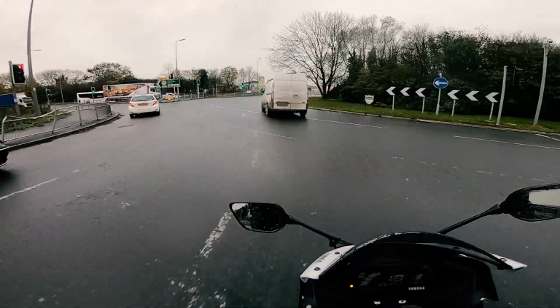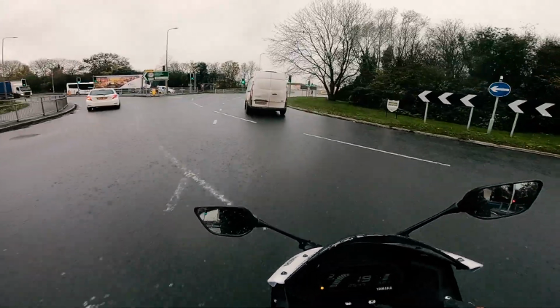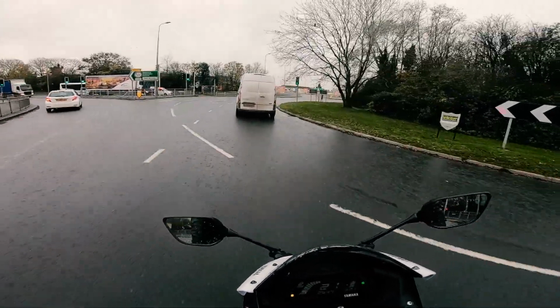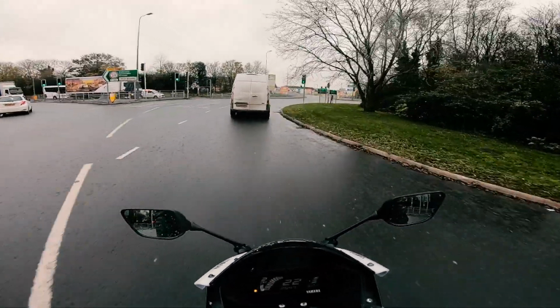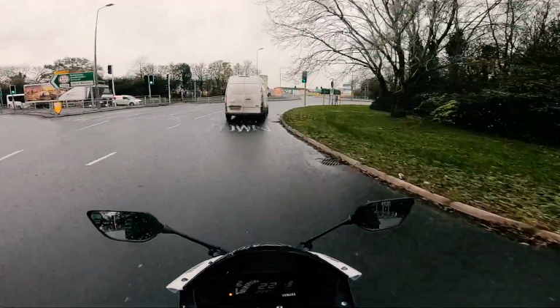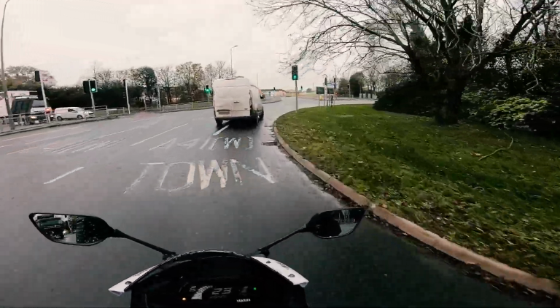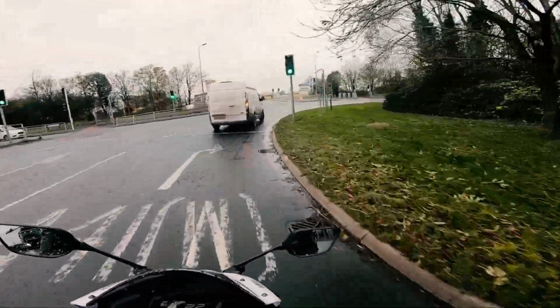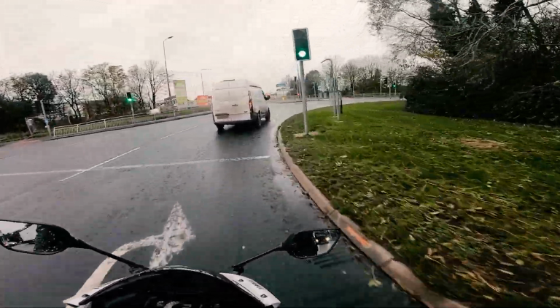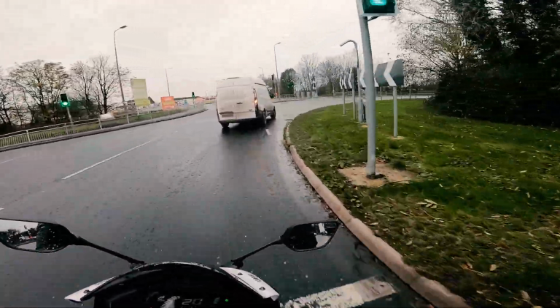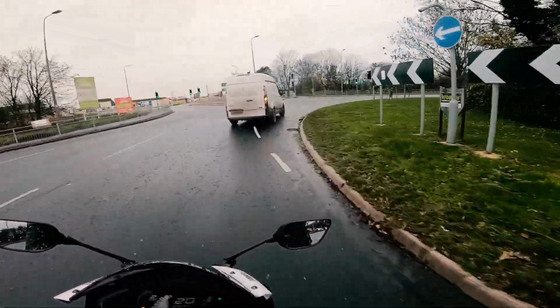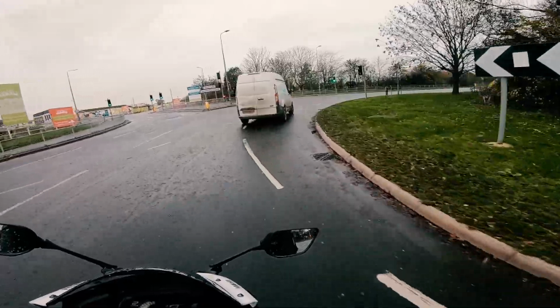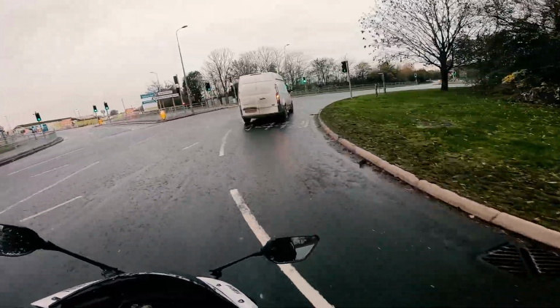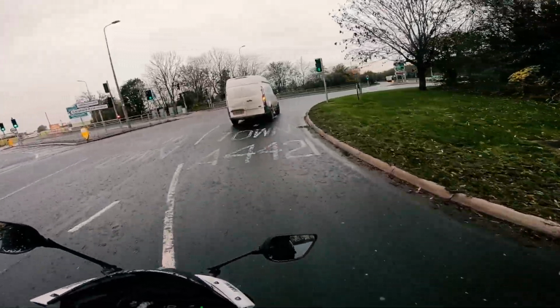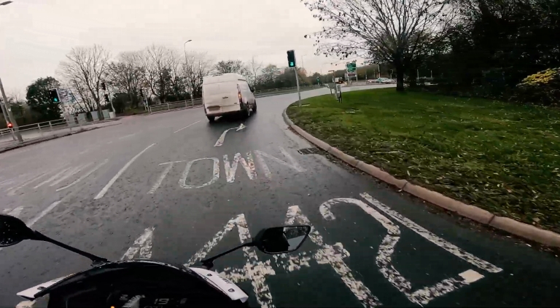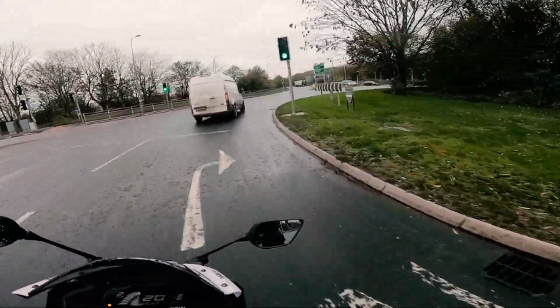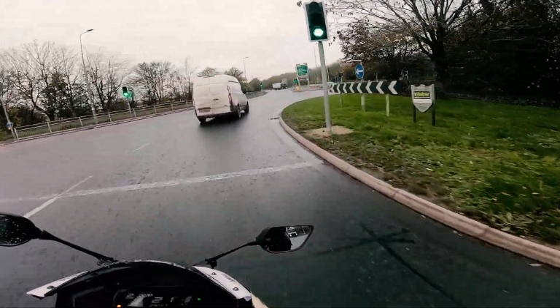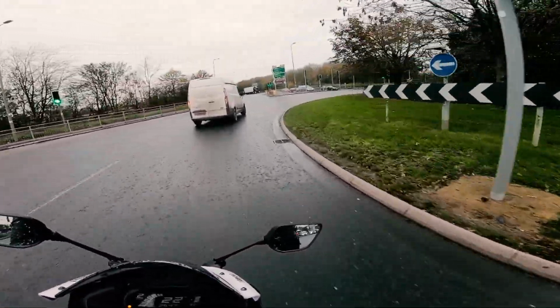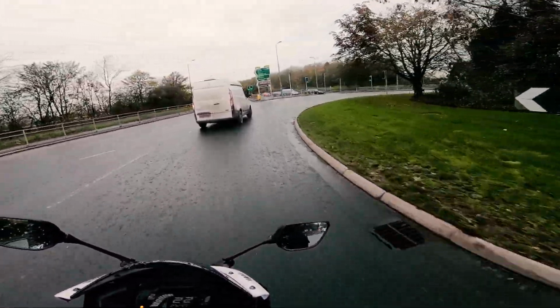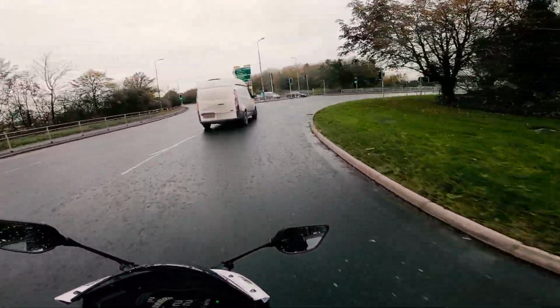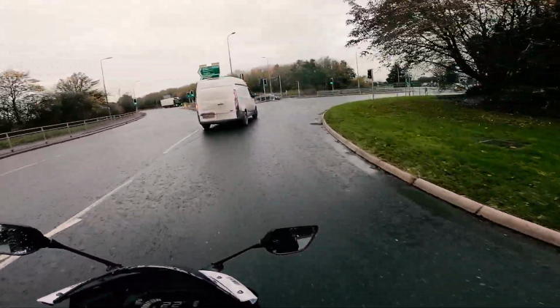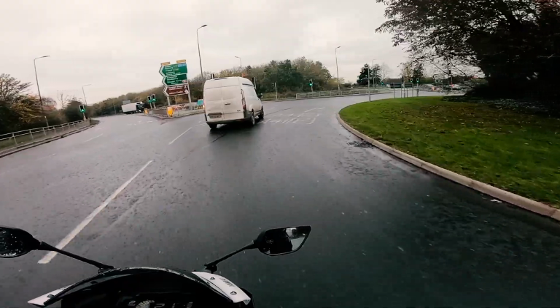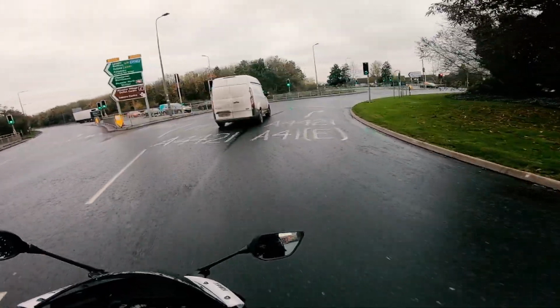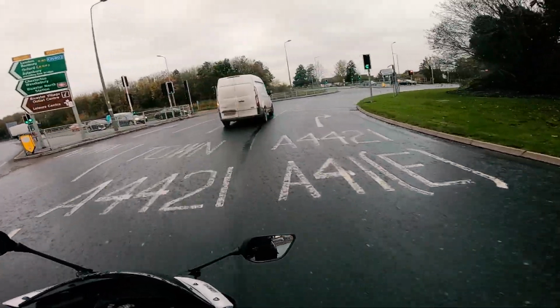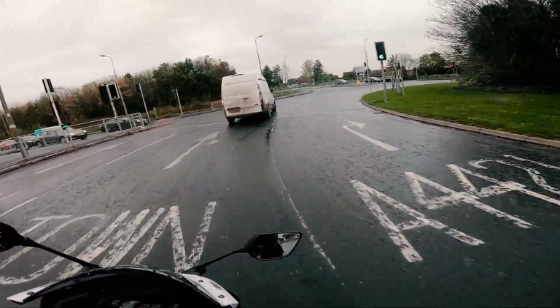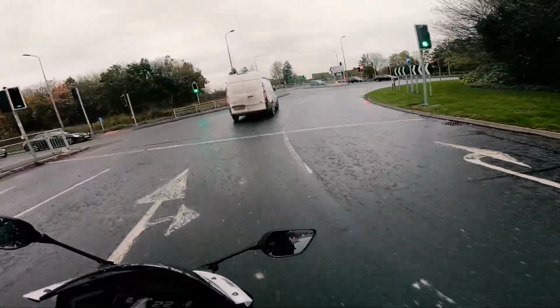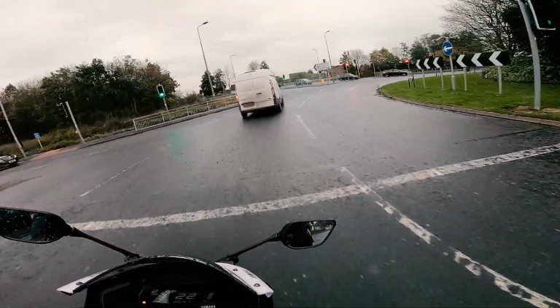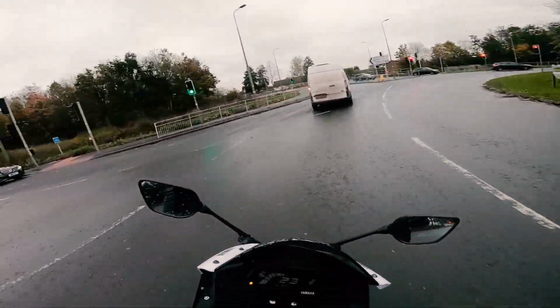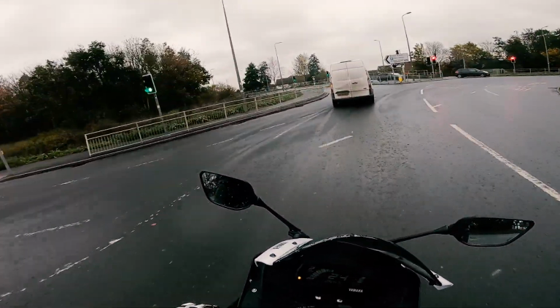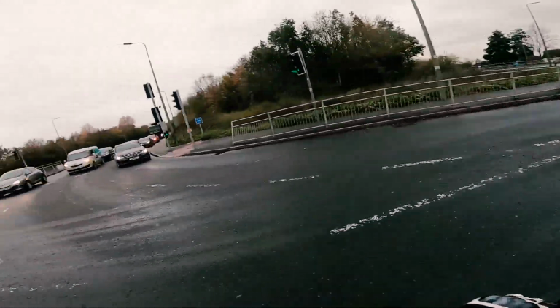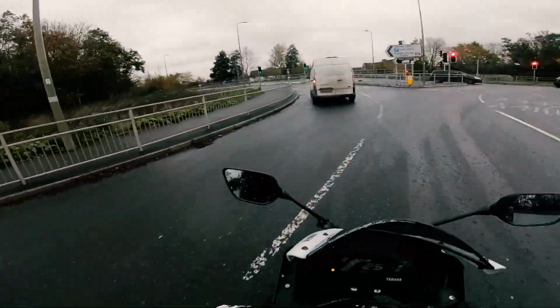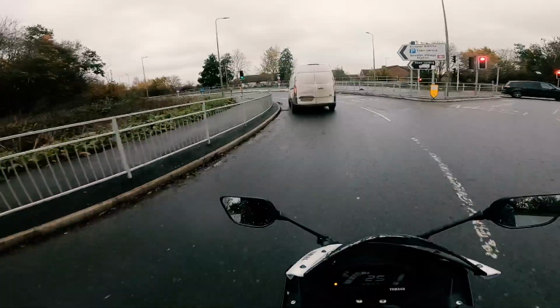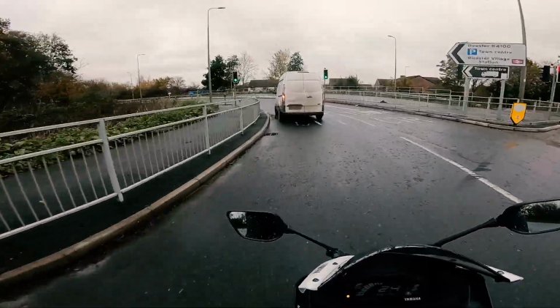It's so weird actually seeing cars out but still being in a lockdown. Let's get ahead of that lorry because I don't trust lorries. I'm going to follow the van because that's going to the town centre too. I'll catch up to you in just a minute.